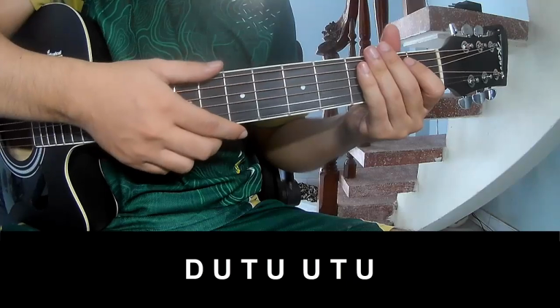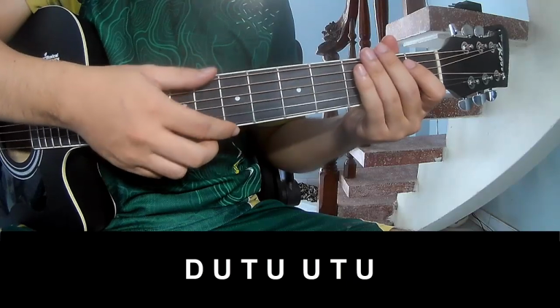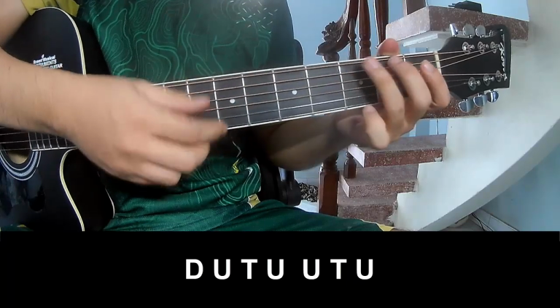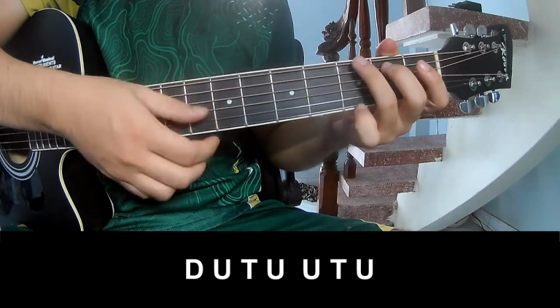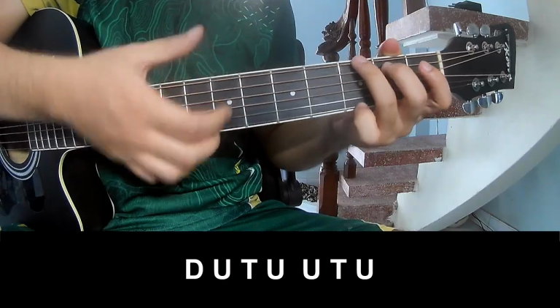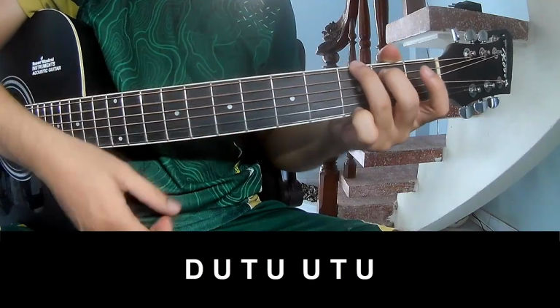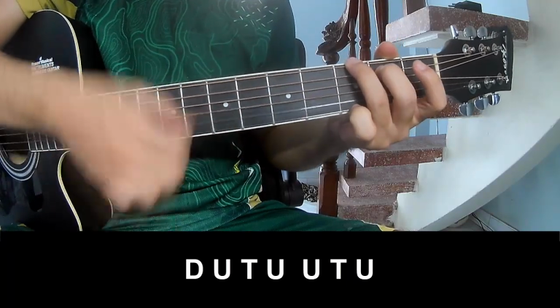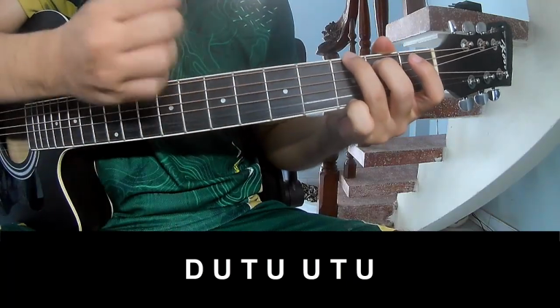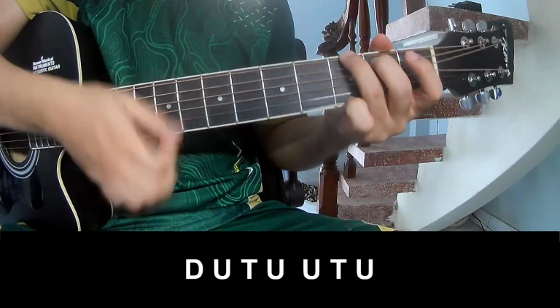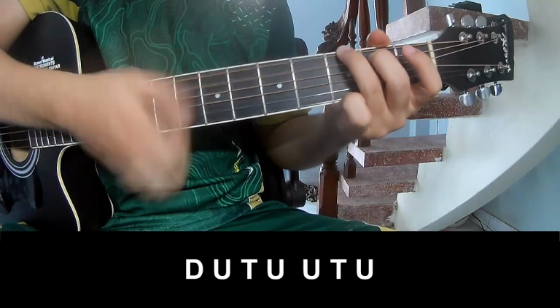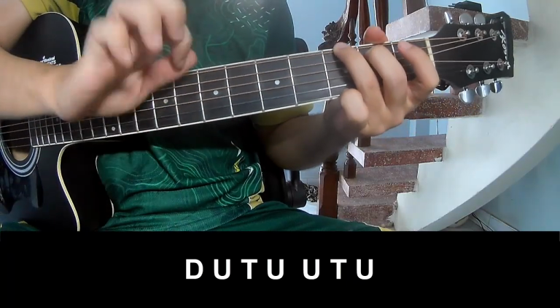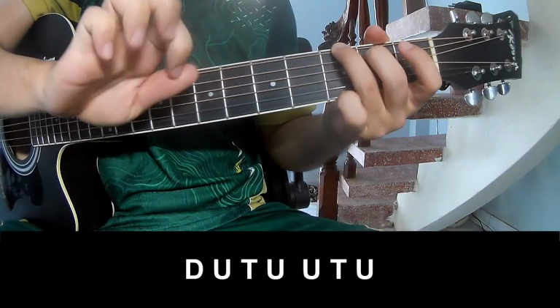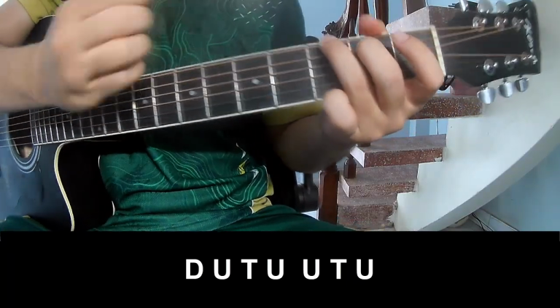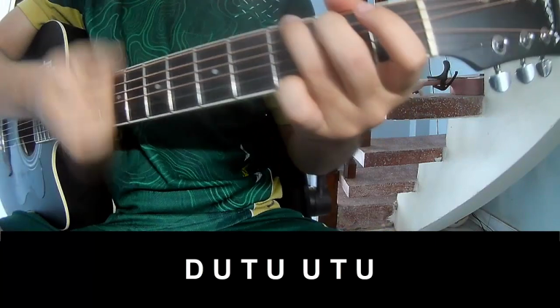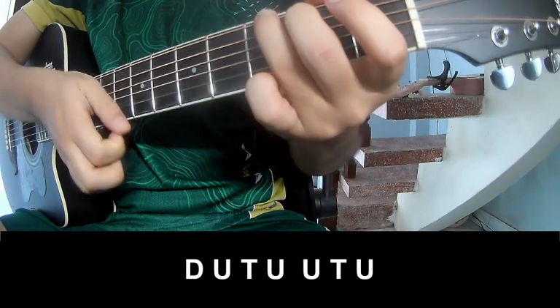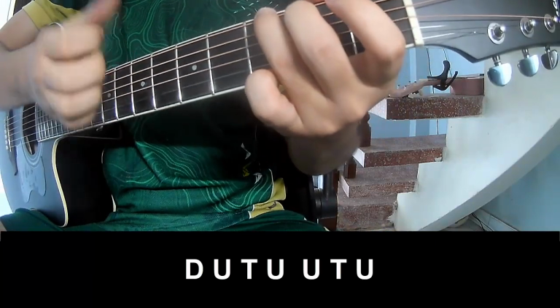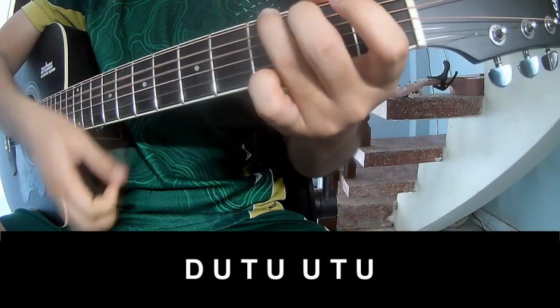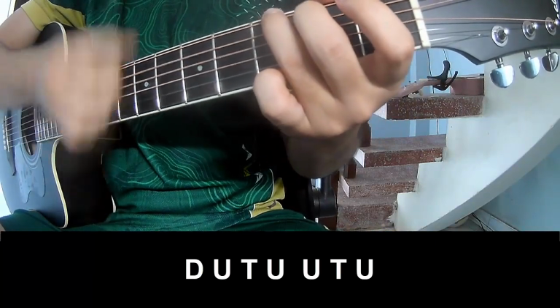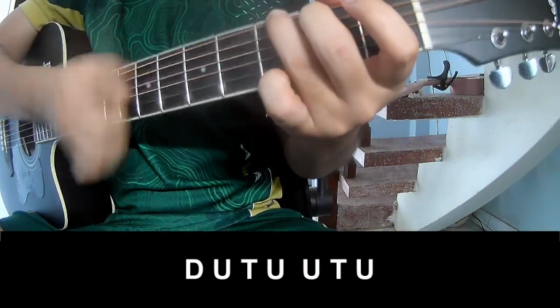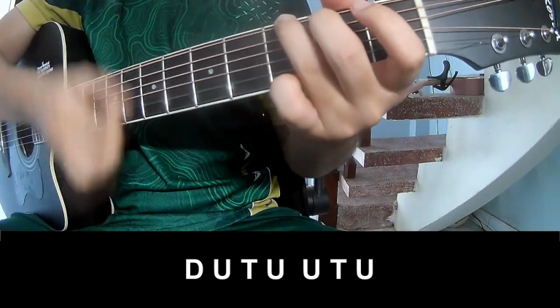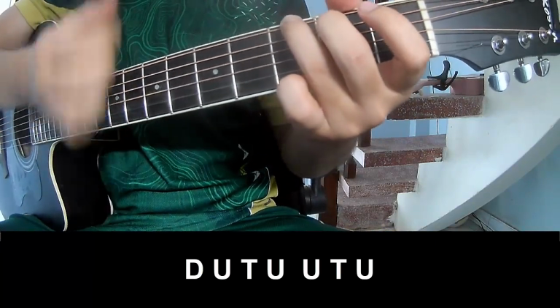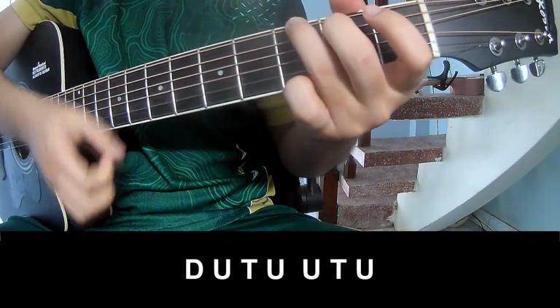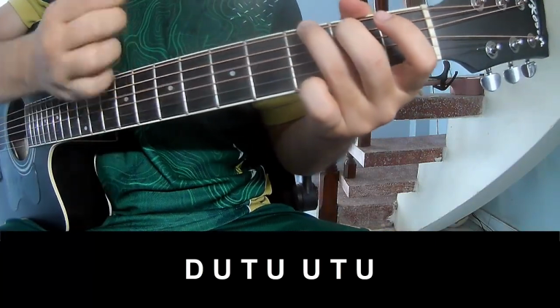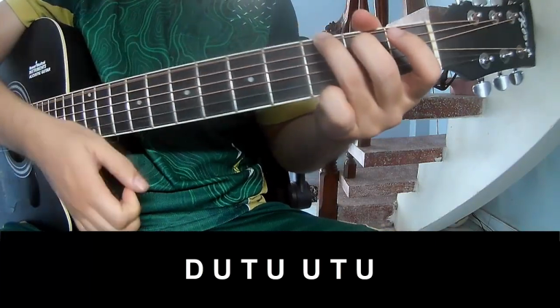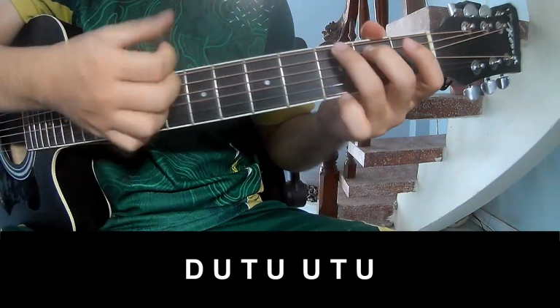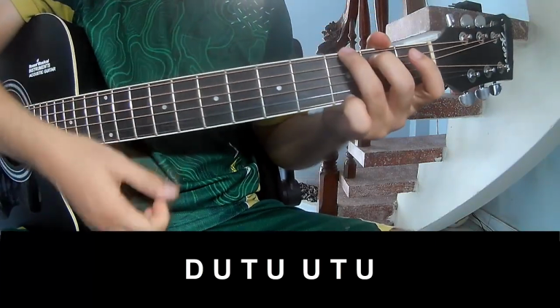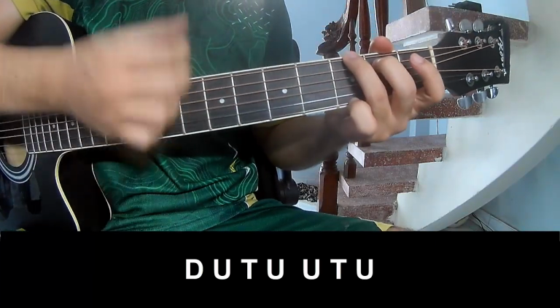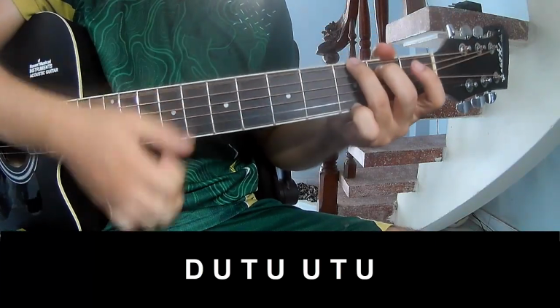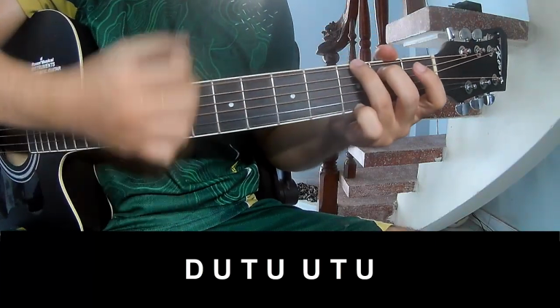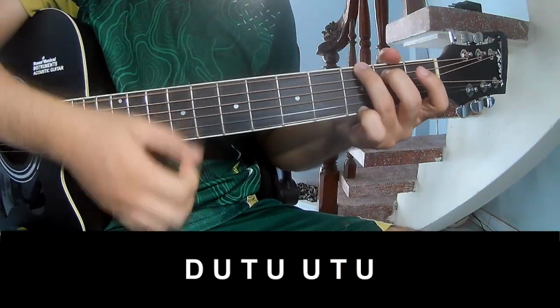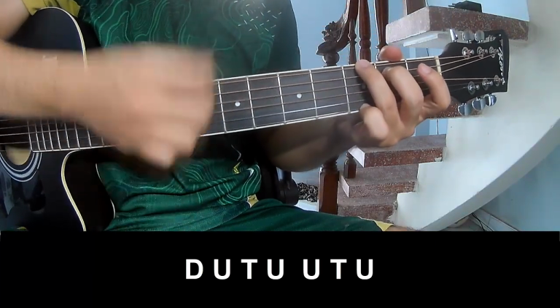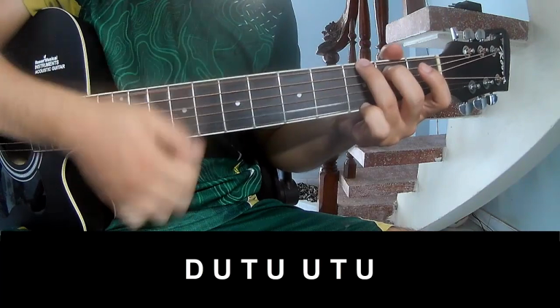To play: Down, Up, Tap. Down, Up, Tap, Up. Down, Up, Tap, Up.